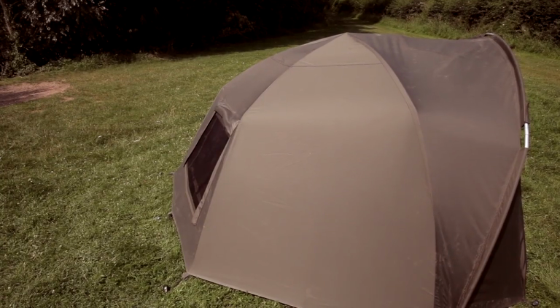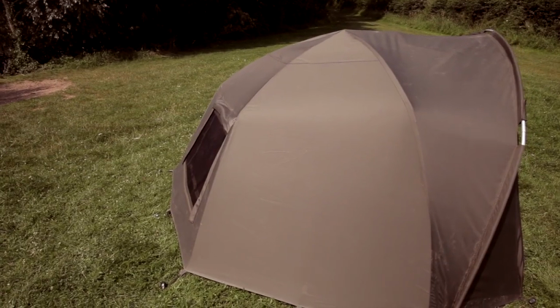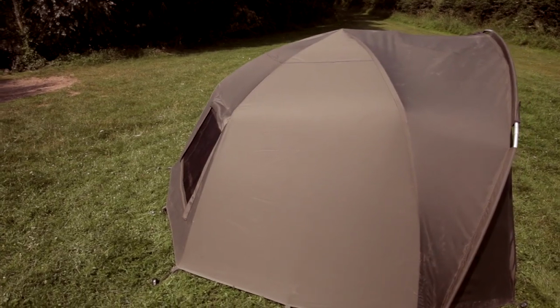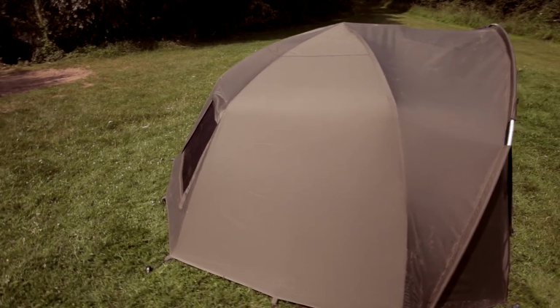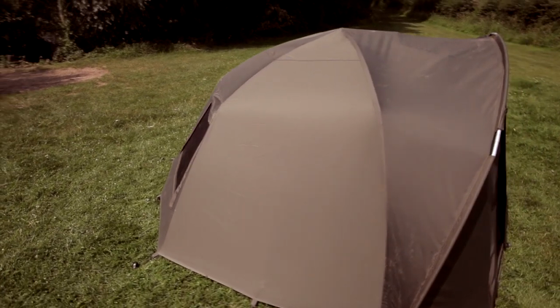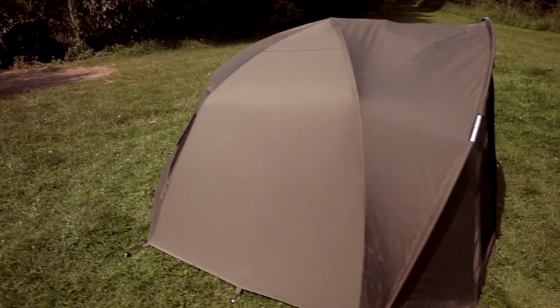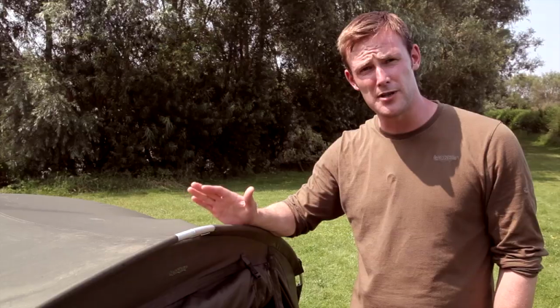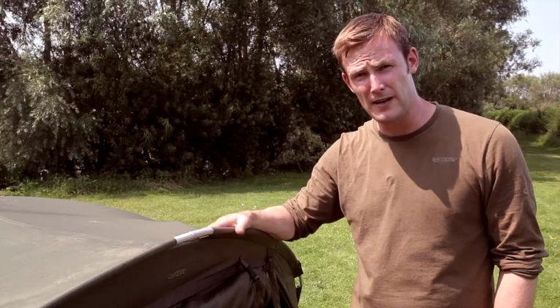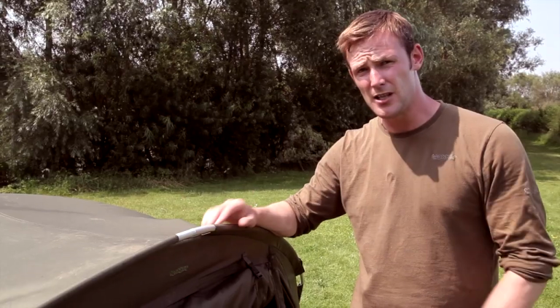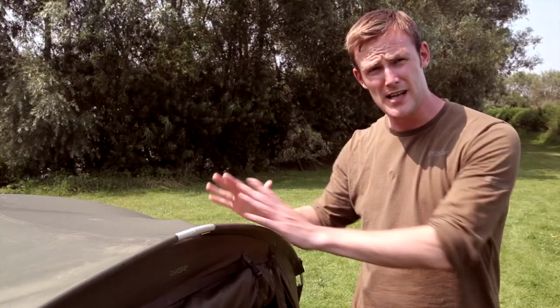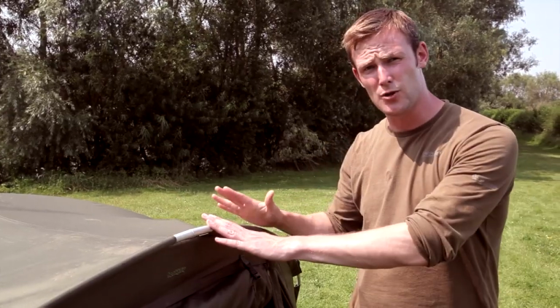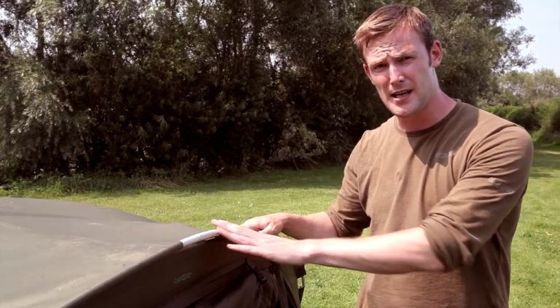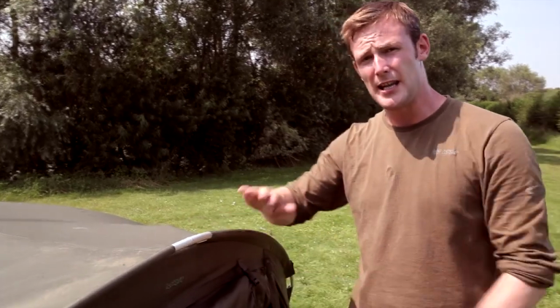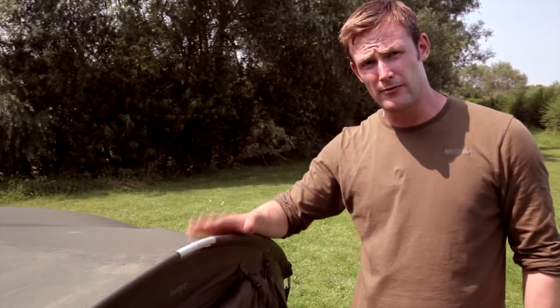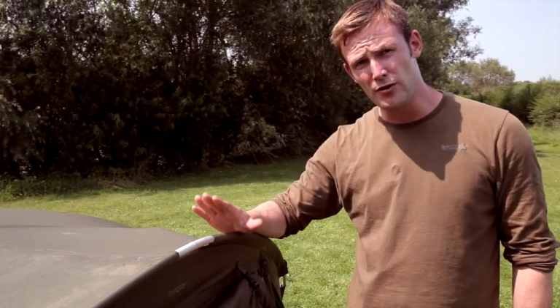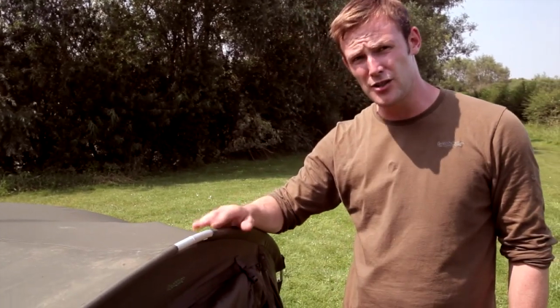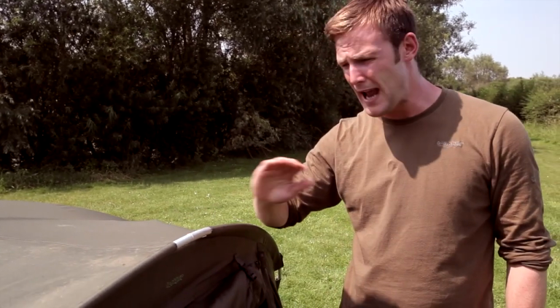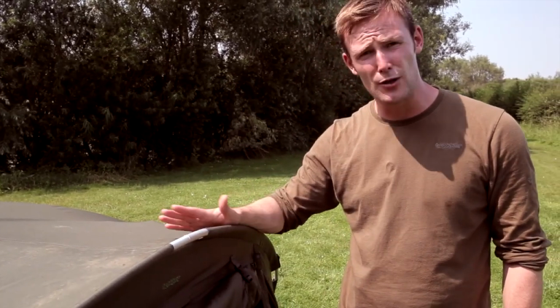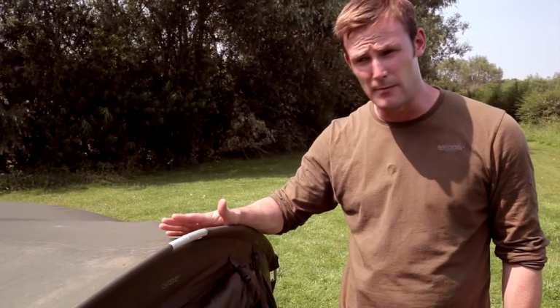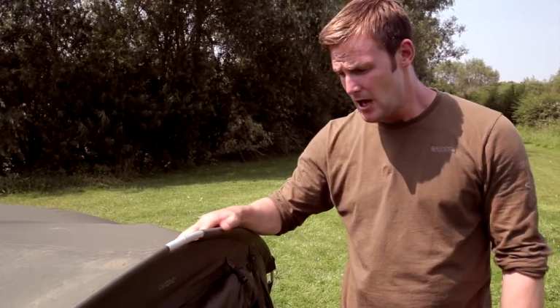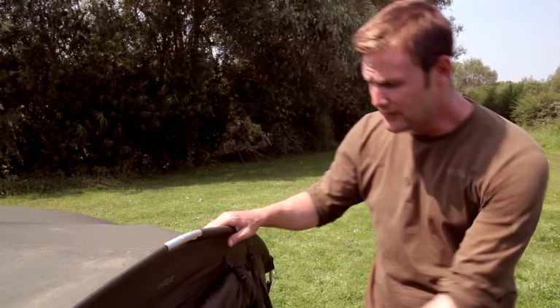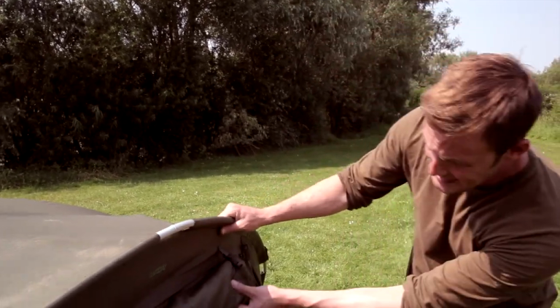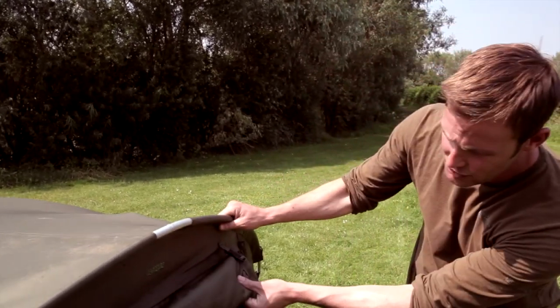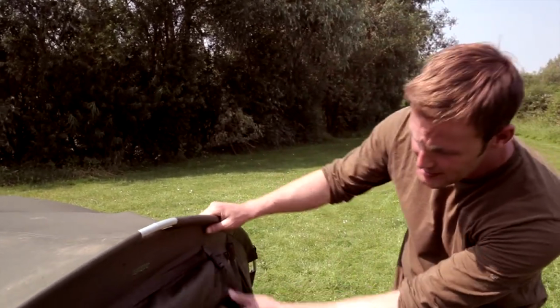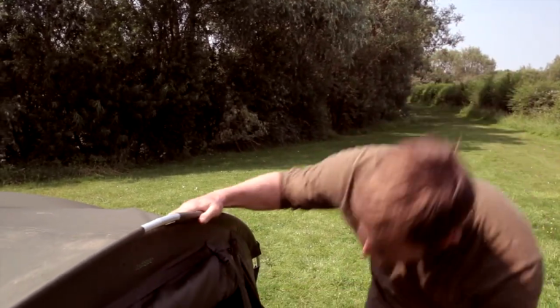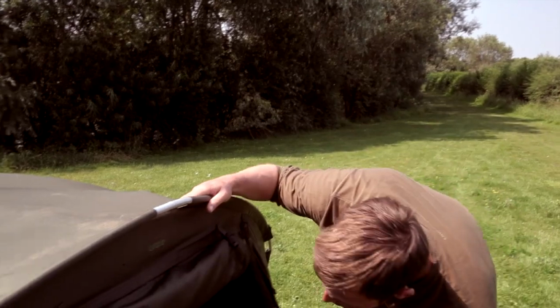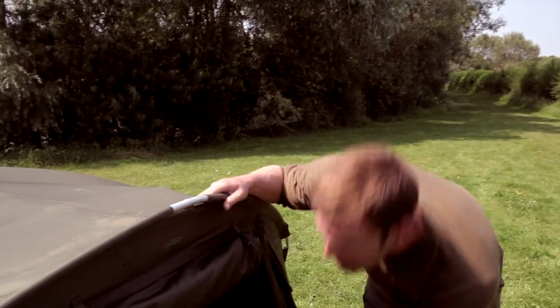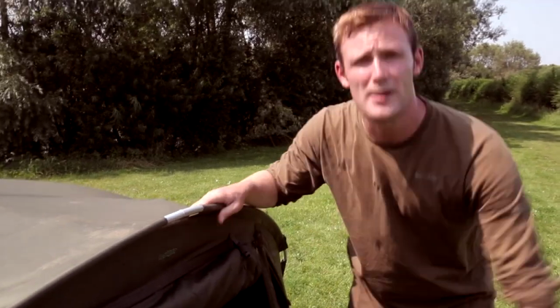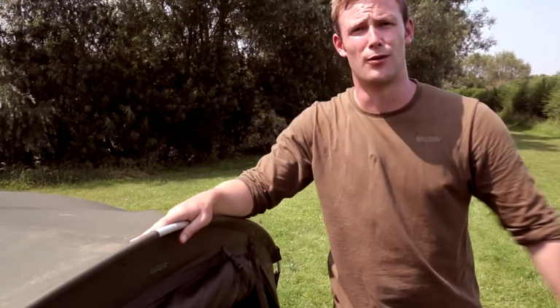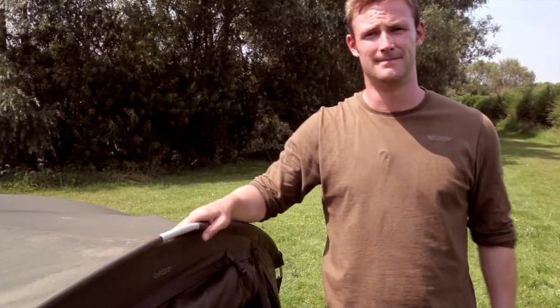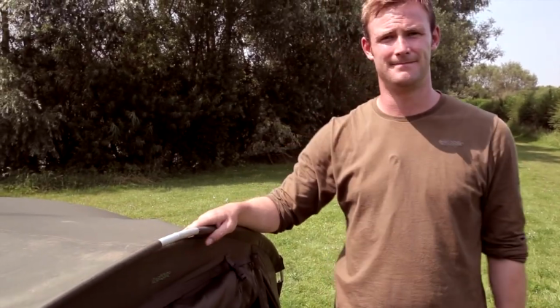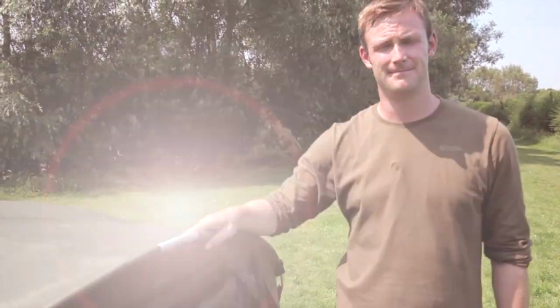So there we have it — the Tempest Wrap. Made from Aquatex, the same material as the bivvy. When set up as a twin skin, it keeps condensation to an absolute minimum. It gives you the added extra space and will keep you warm all winter long. Thank you.